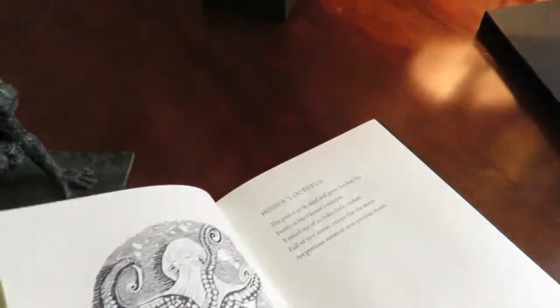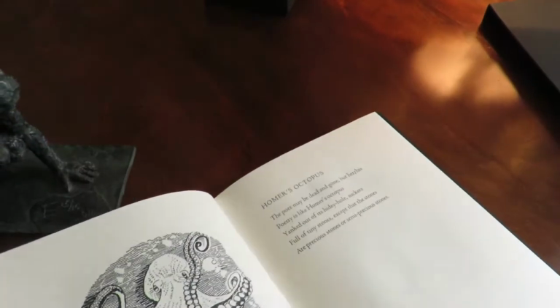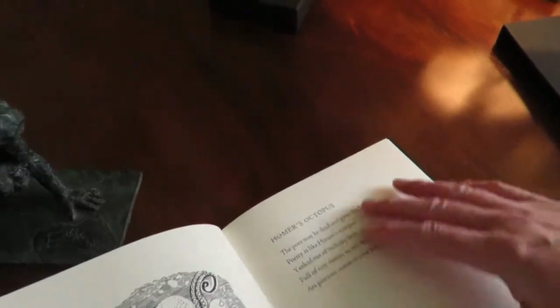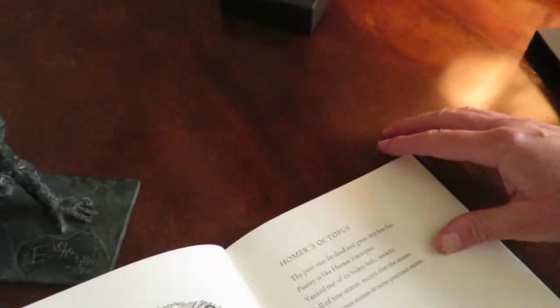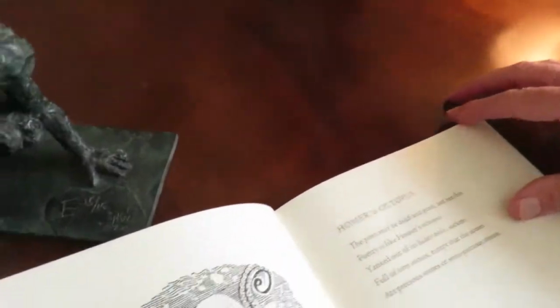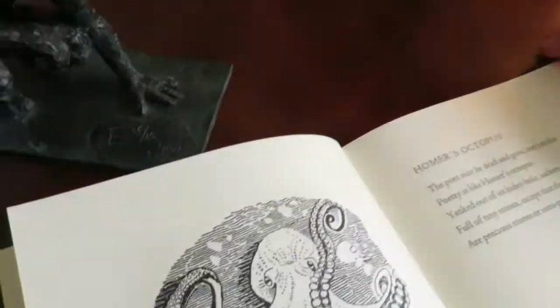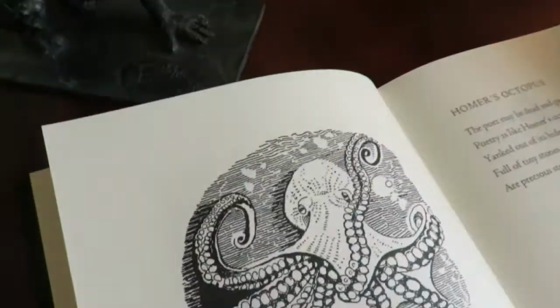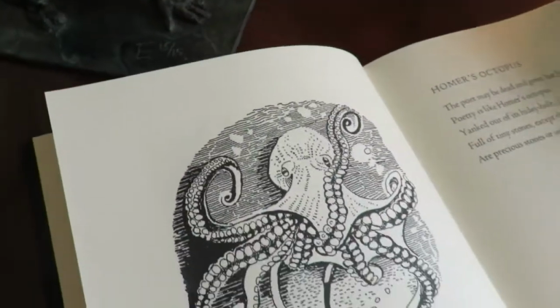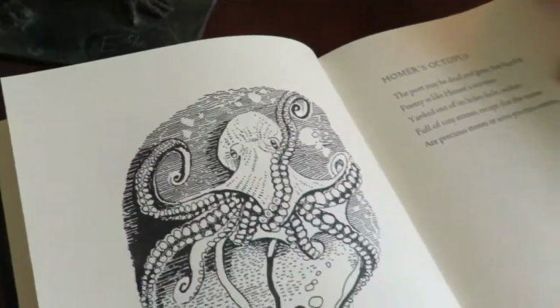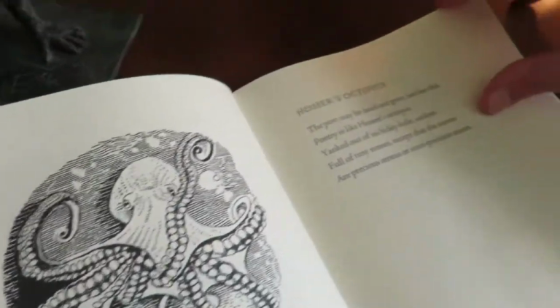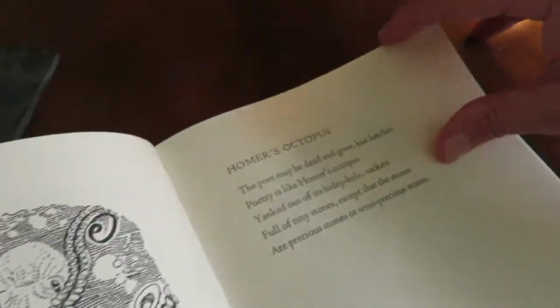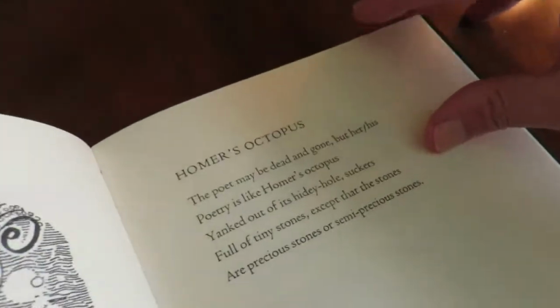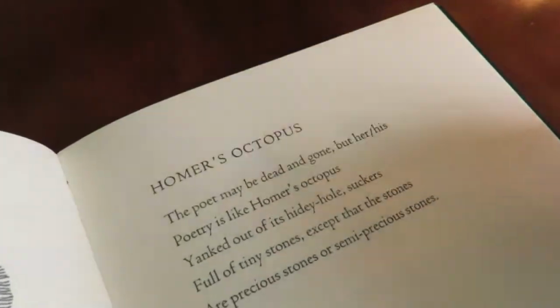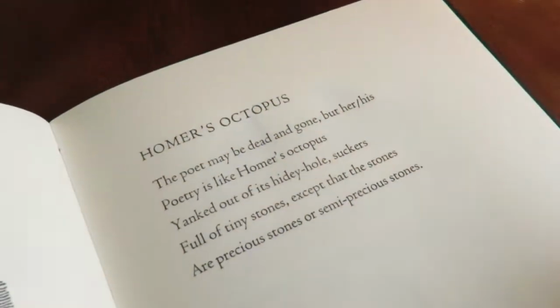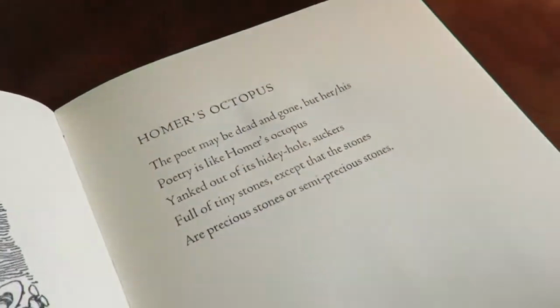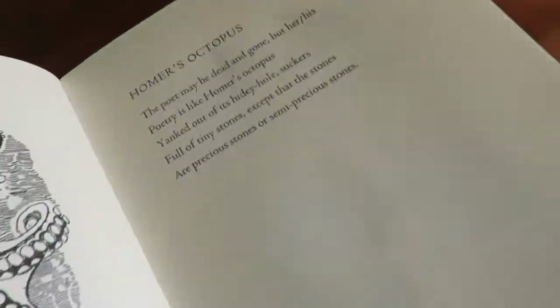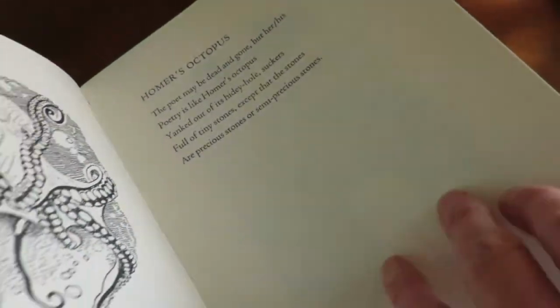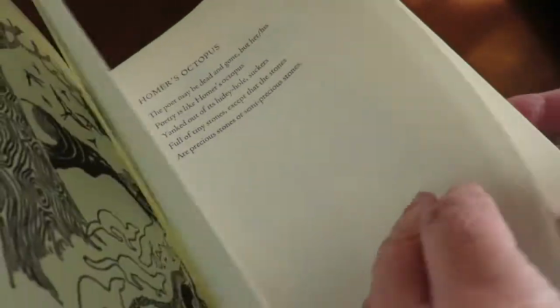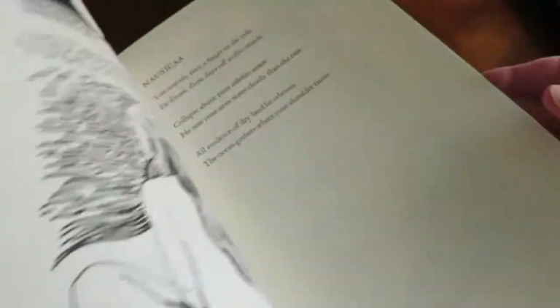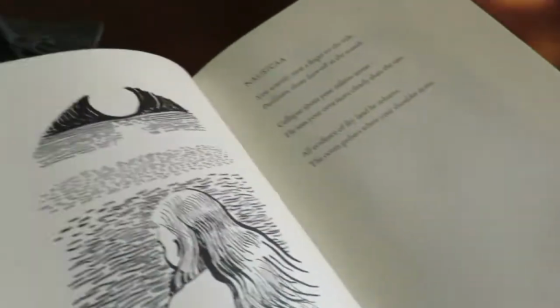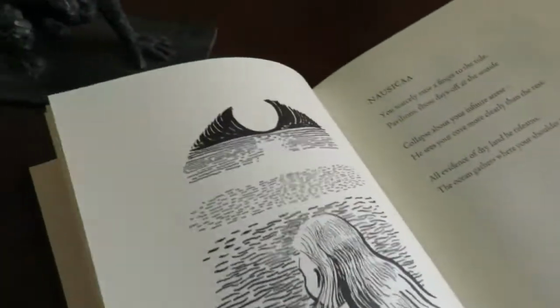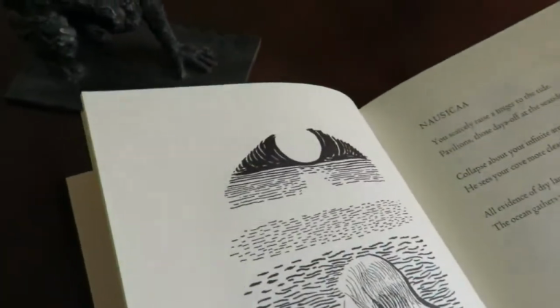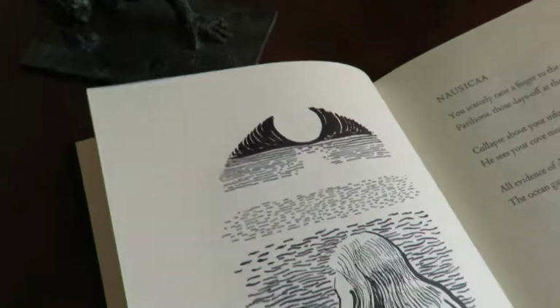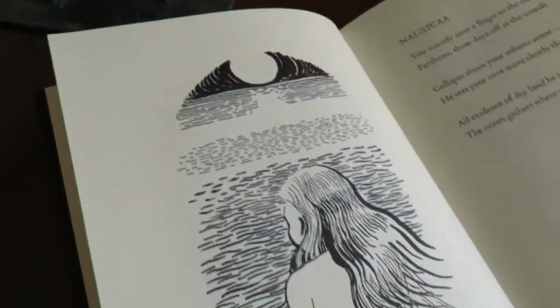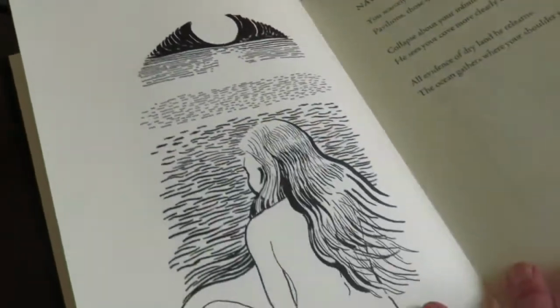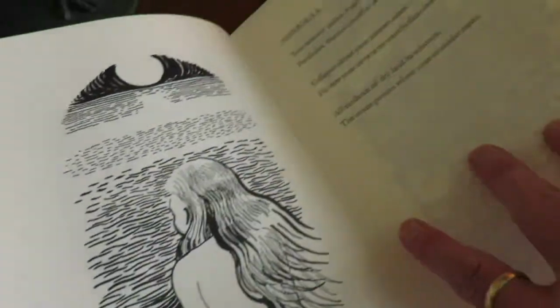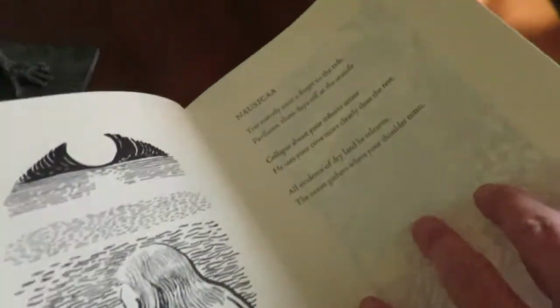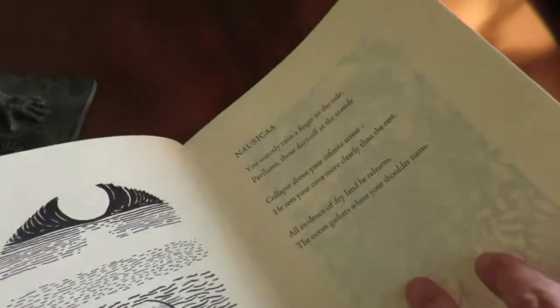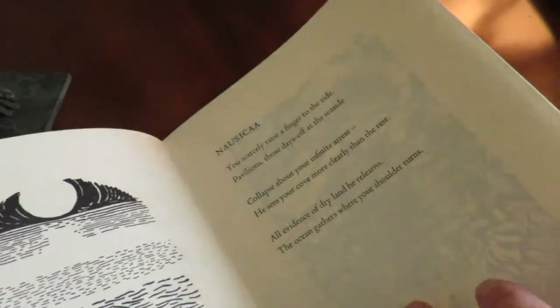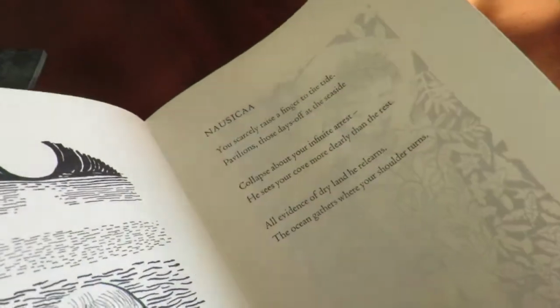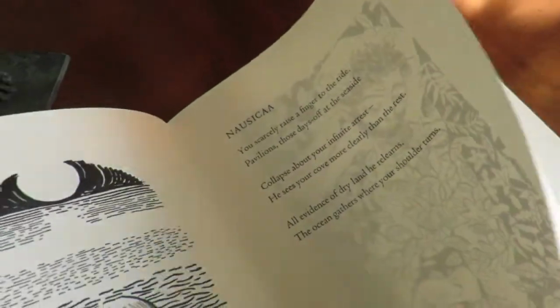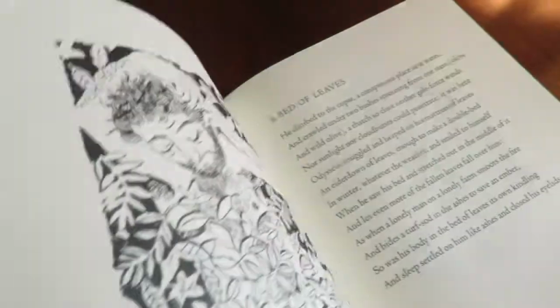Each poem is matched by one of Sarah's wonderful illustrations. Just look at some of them. Nausicaea — always a favourite character of mine in the Odyssey.